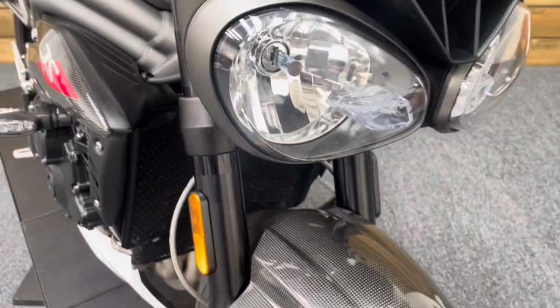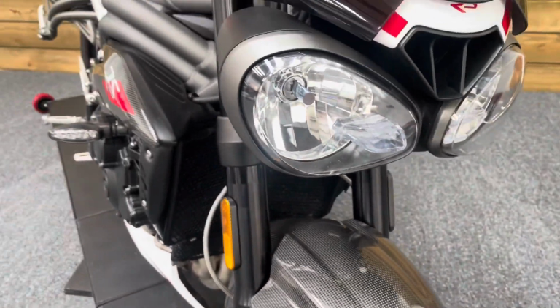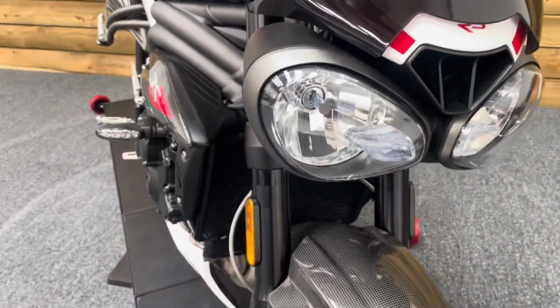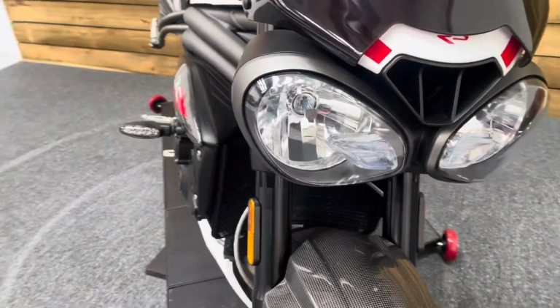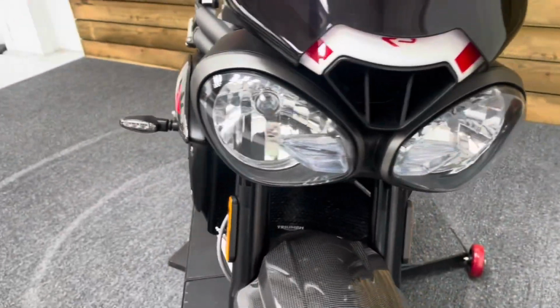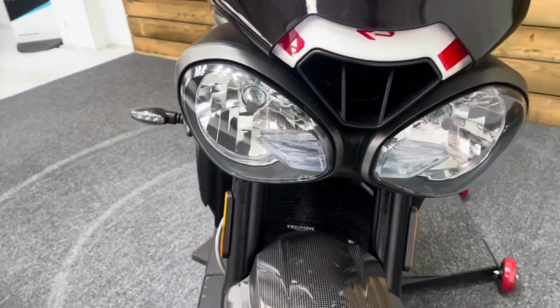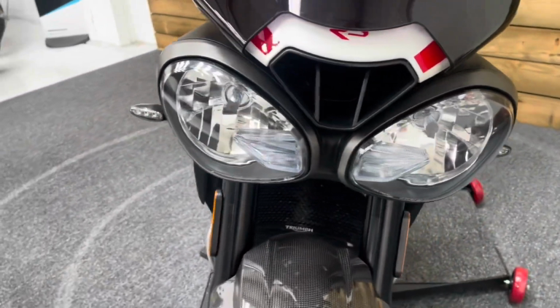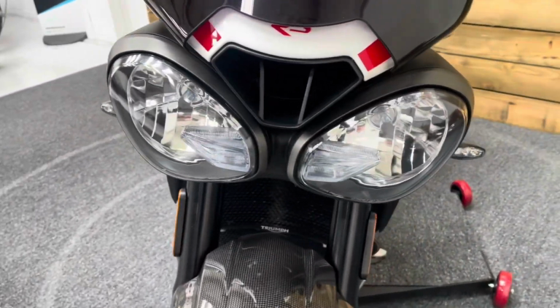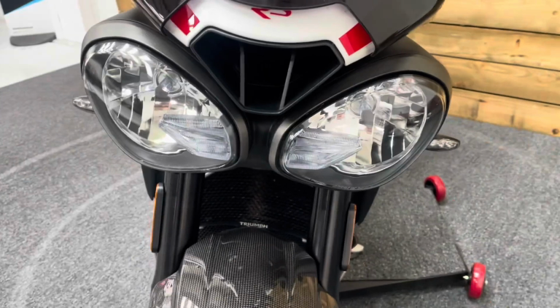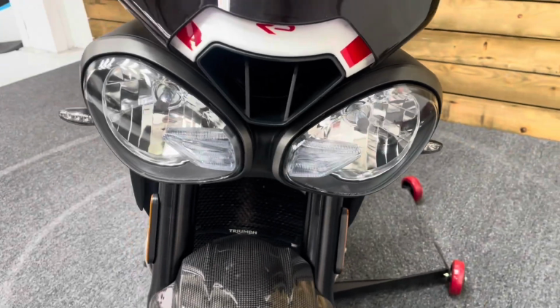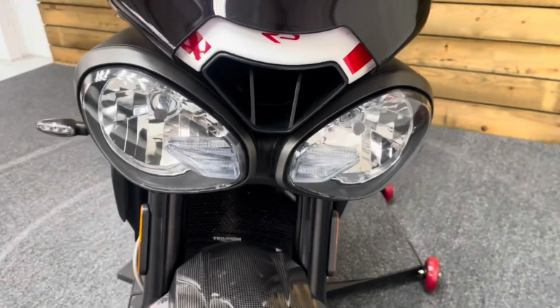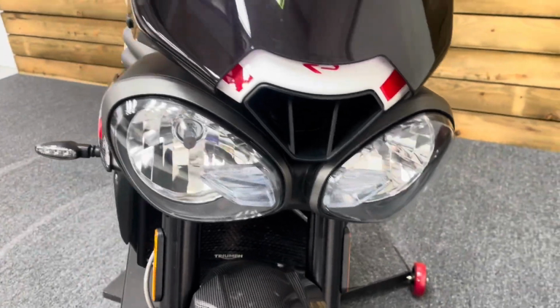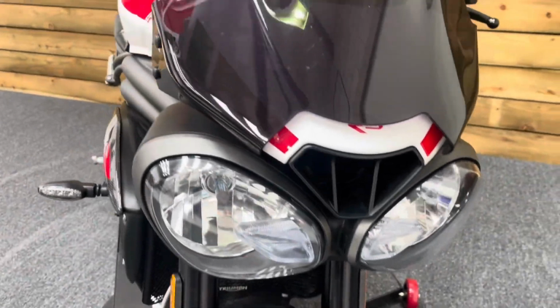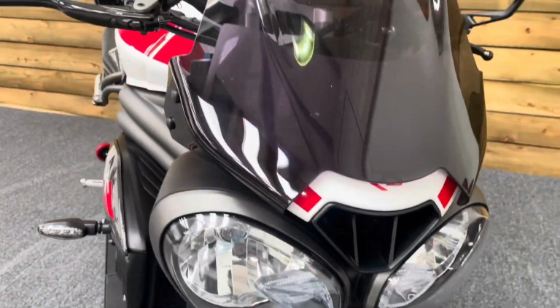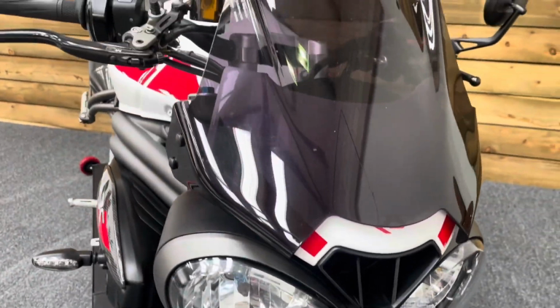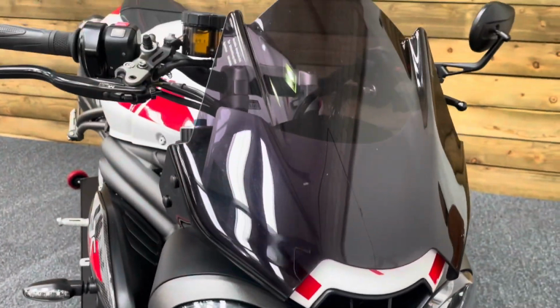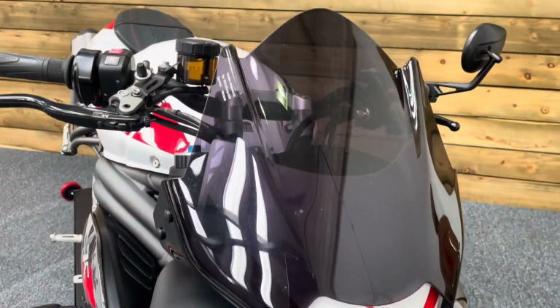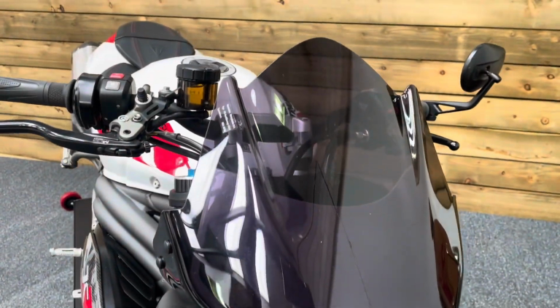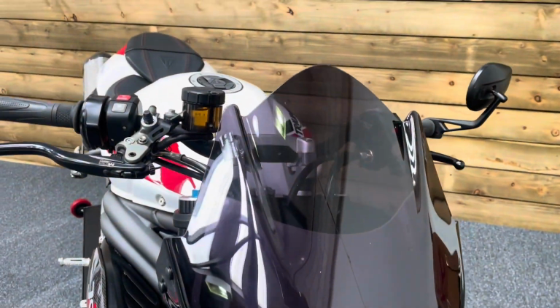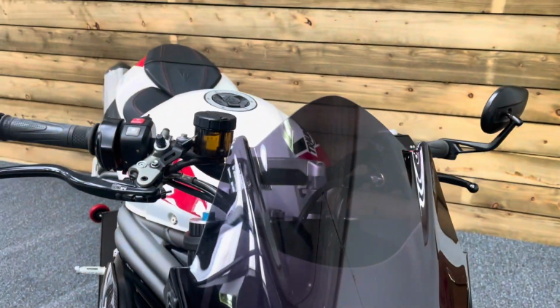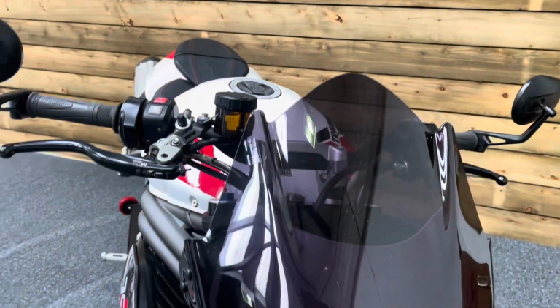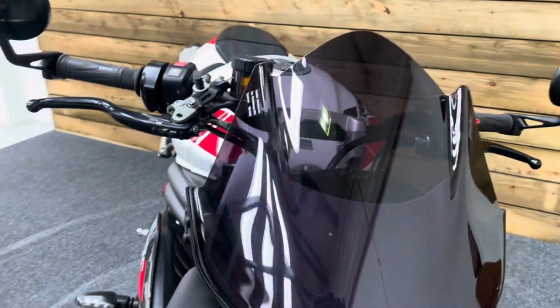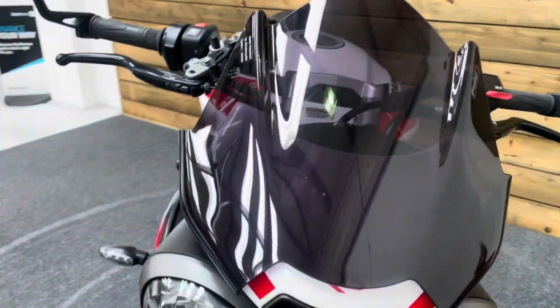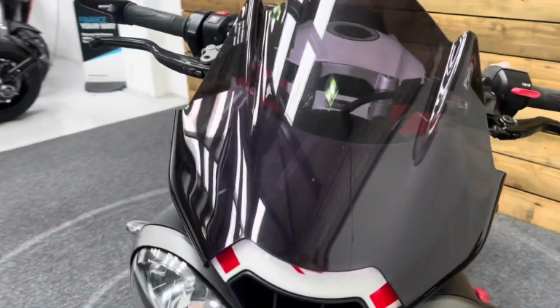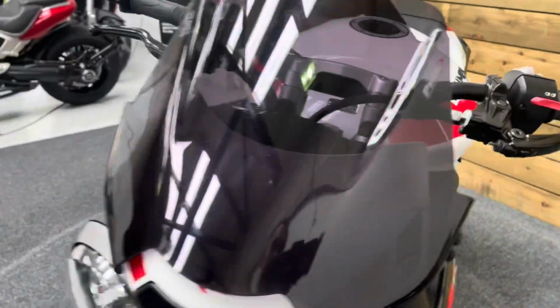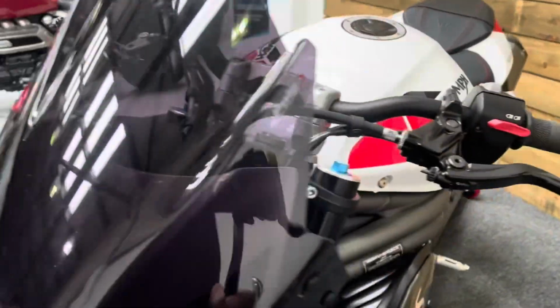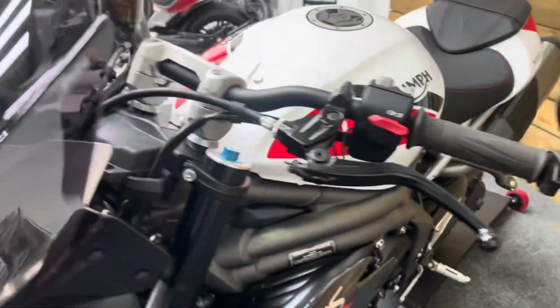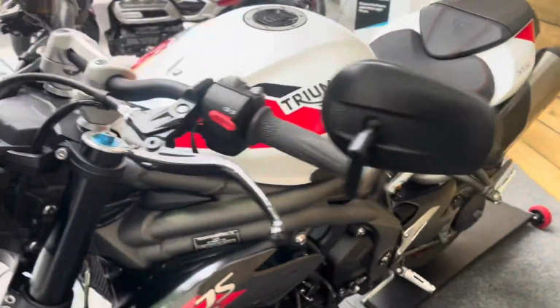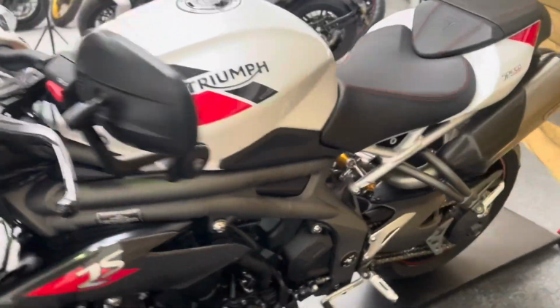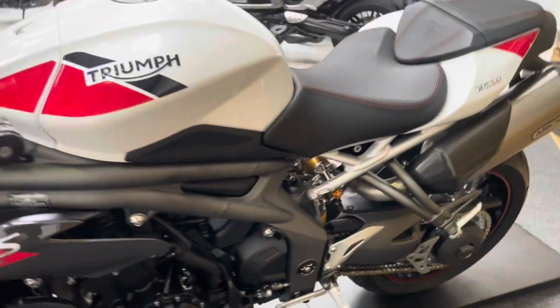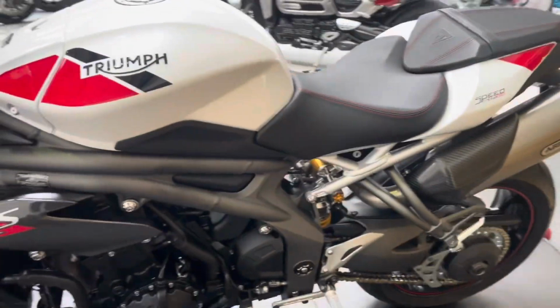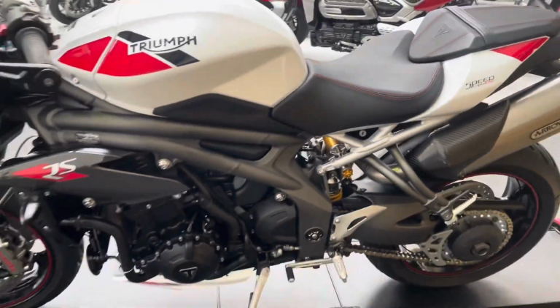Those distinctive Speed Triple headlamps are undamaged as you can see and you've got the additional visor on top of the standard fly screen — that's a huge fly screen by the way.